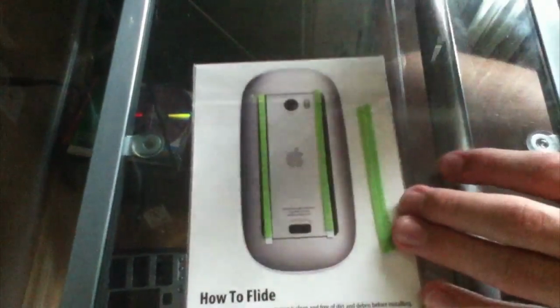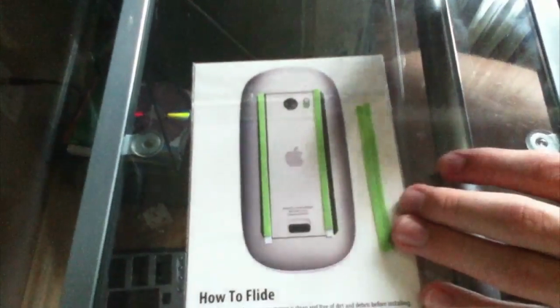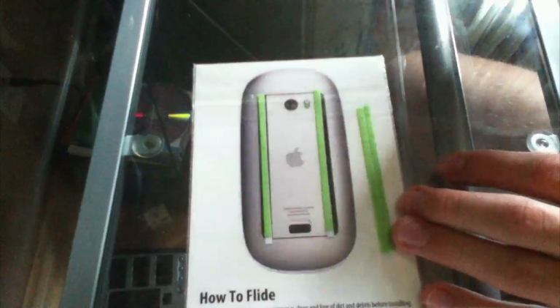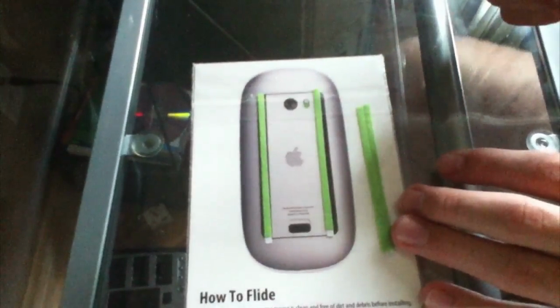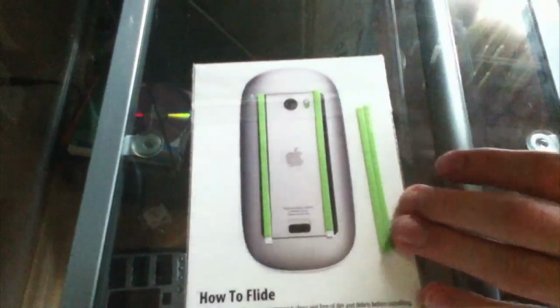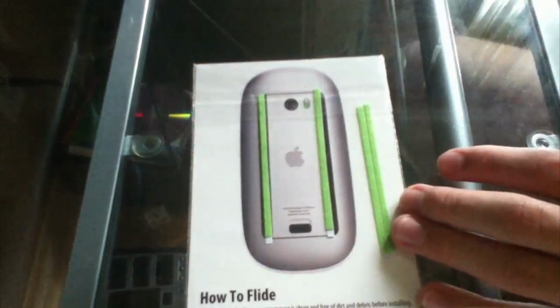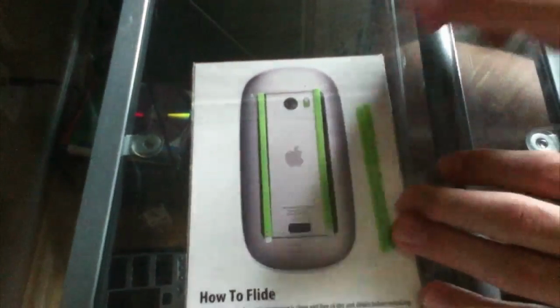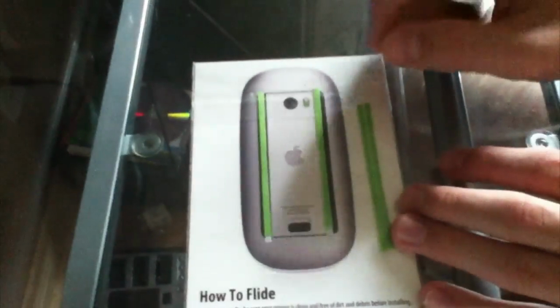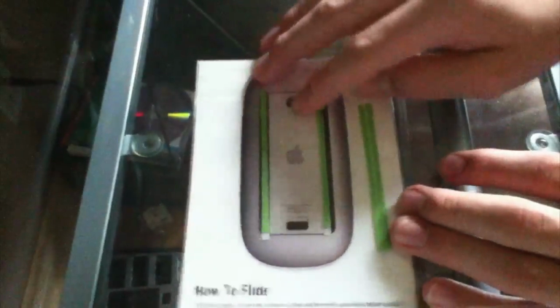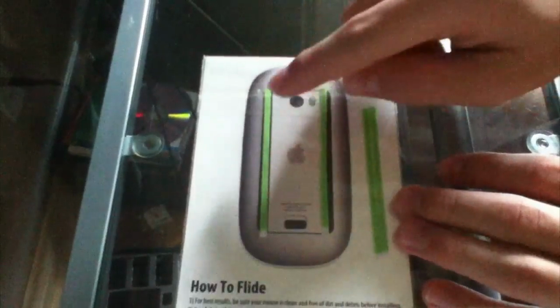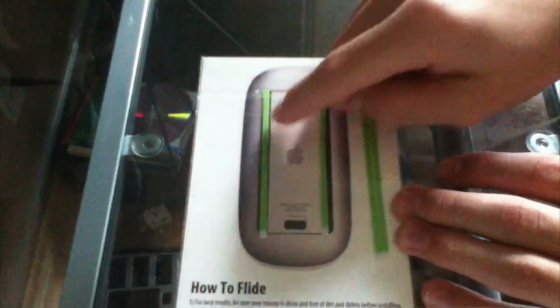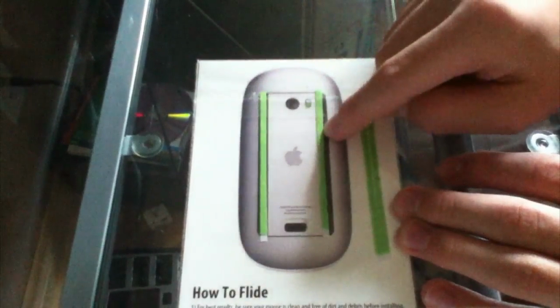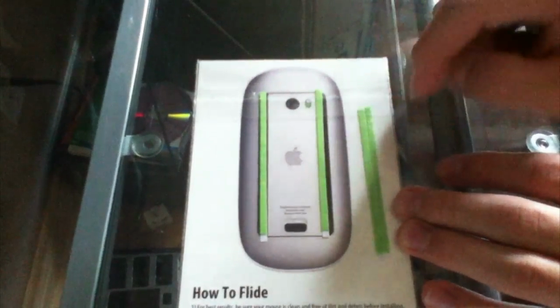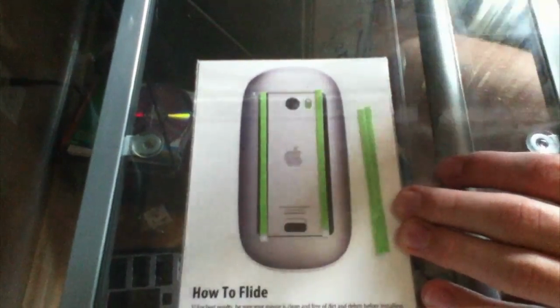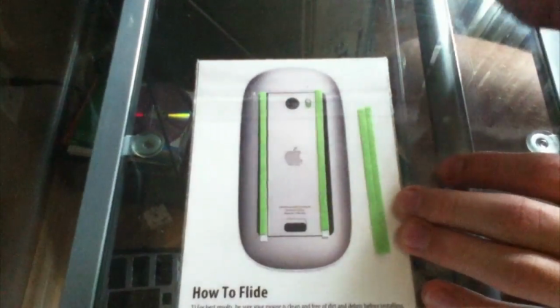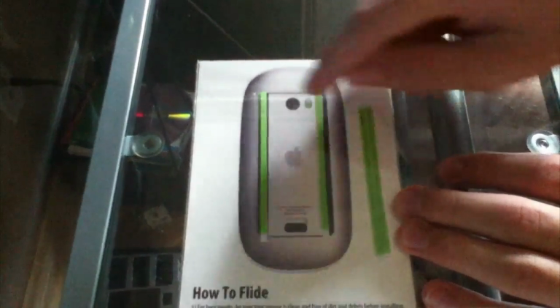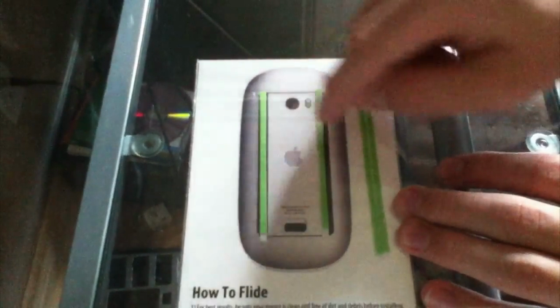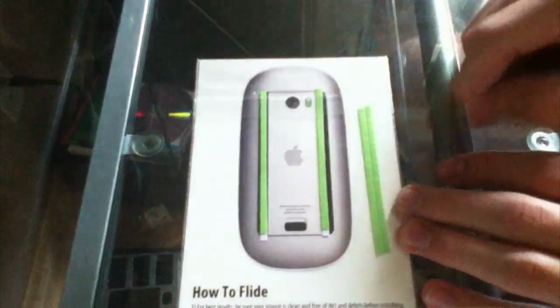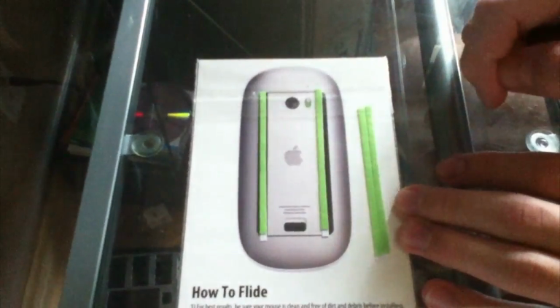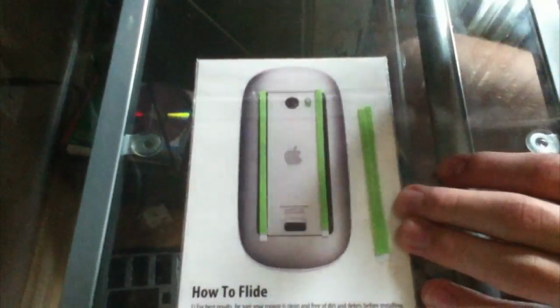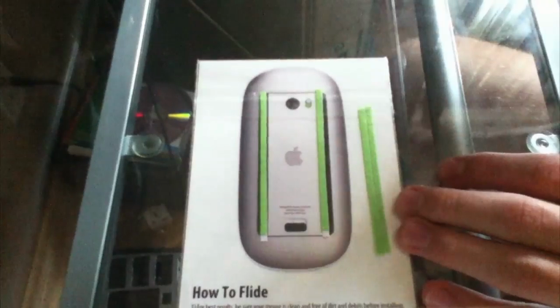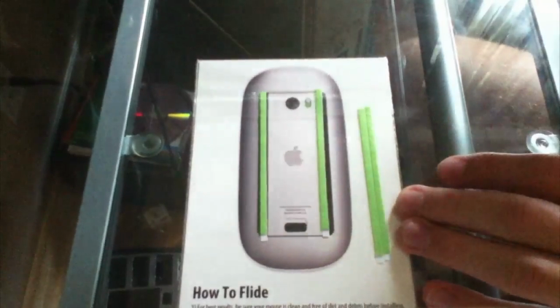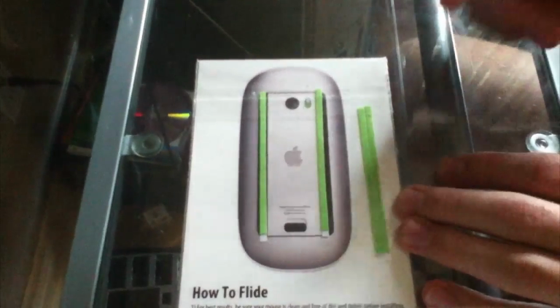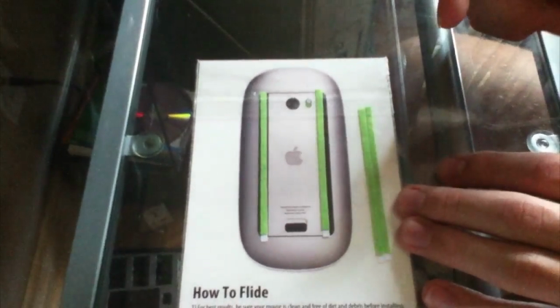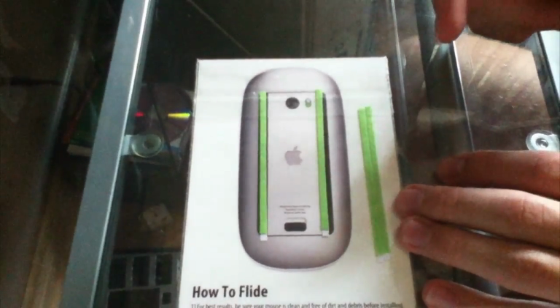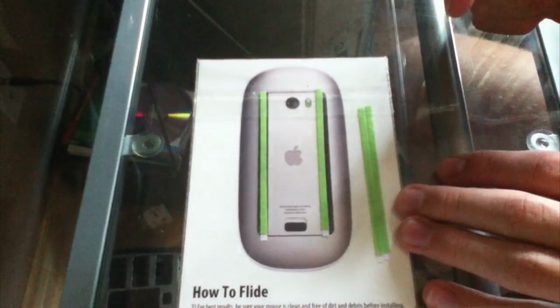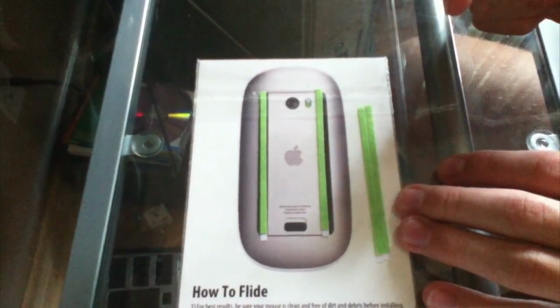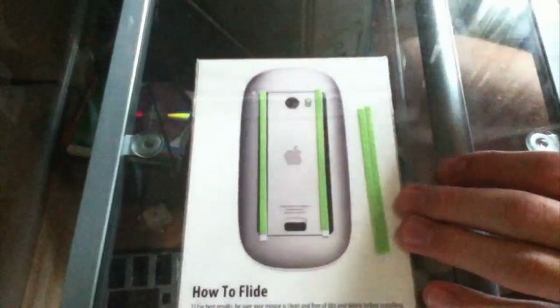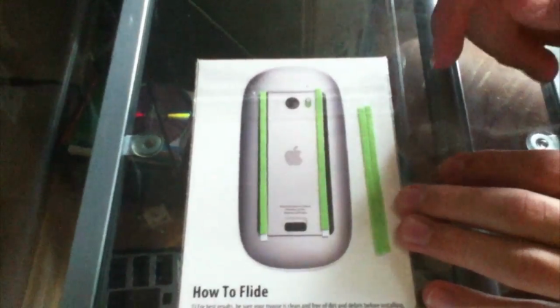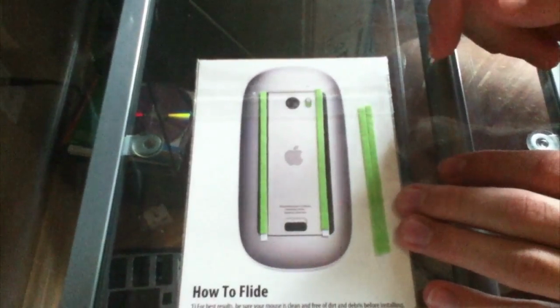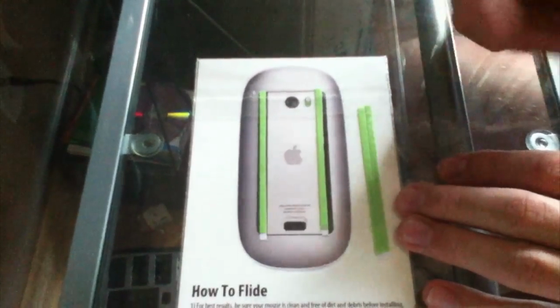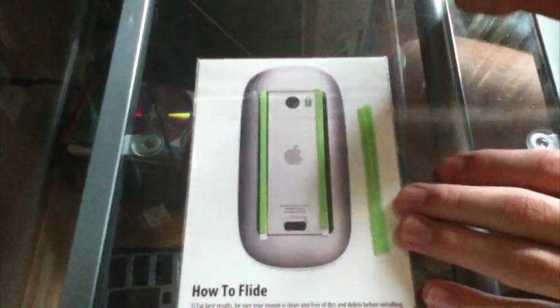In this case, I do have the Magic Mouse, so that is what they sent out for me. You will get these green strips — or they come in black — and they give you four of them. So if for any chance one of them rips off for some strange reason, you have two extras.